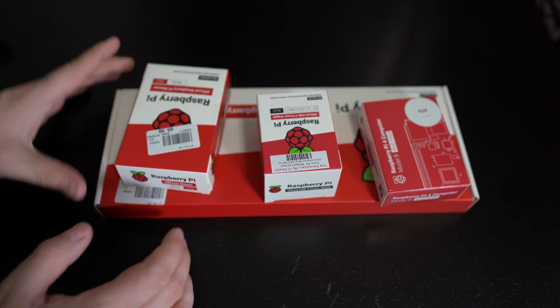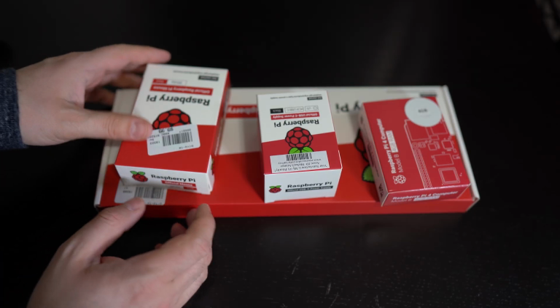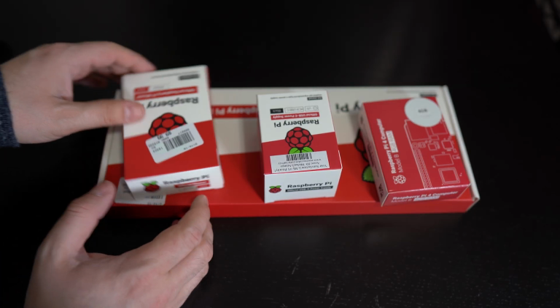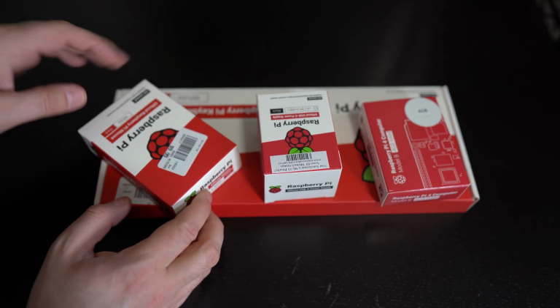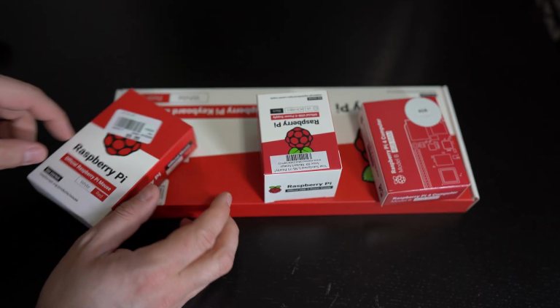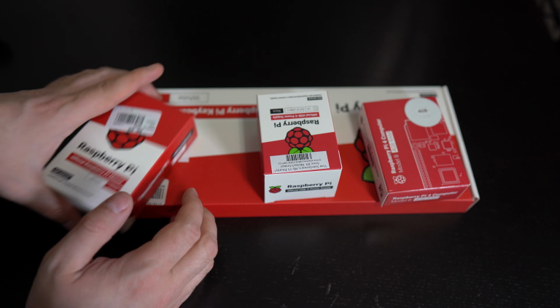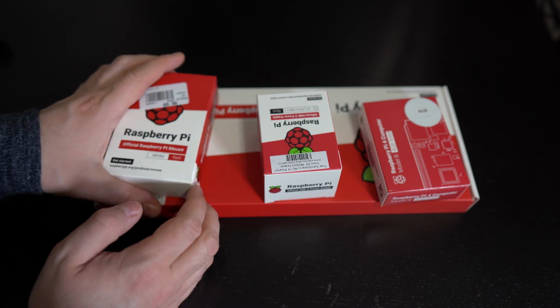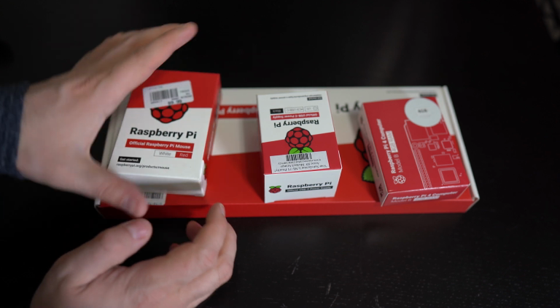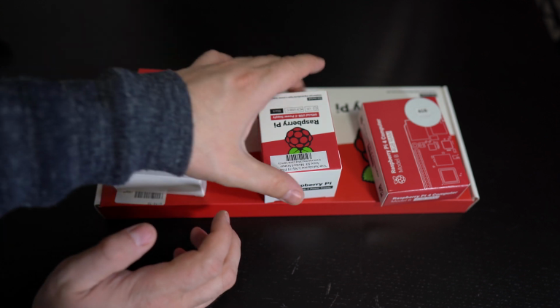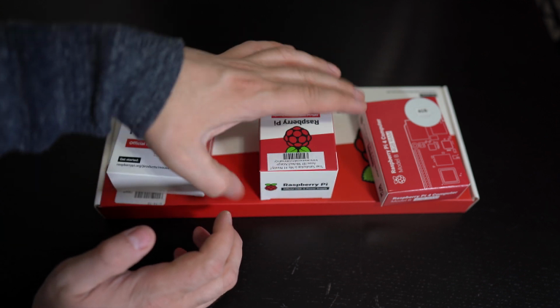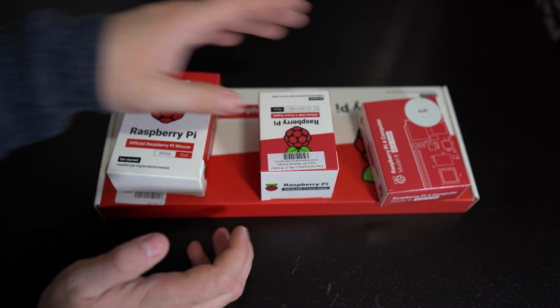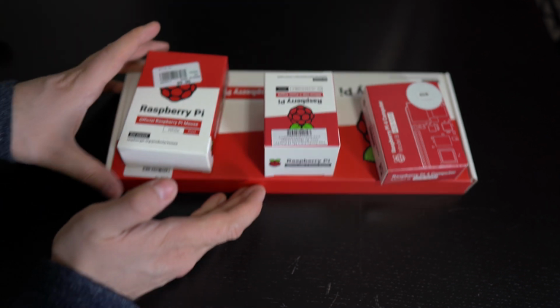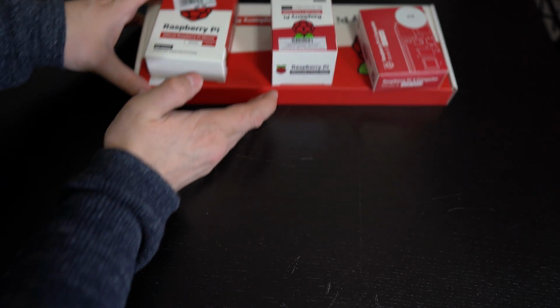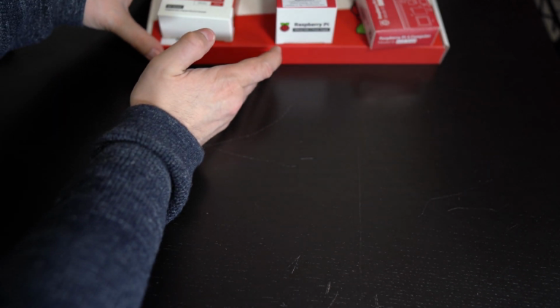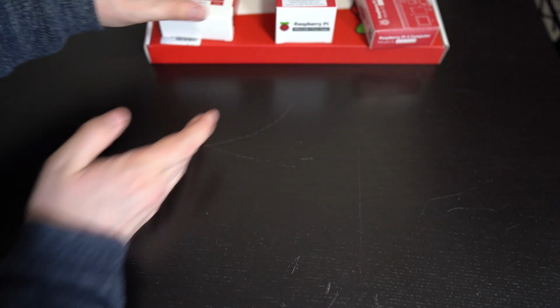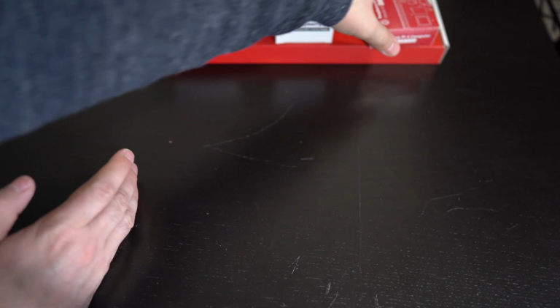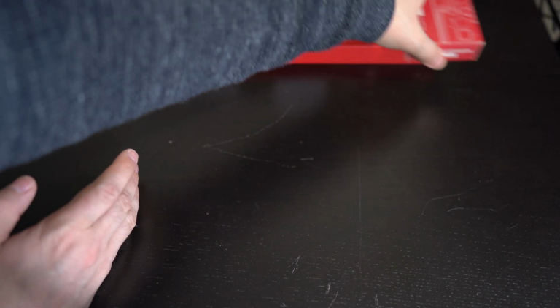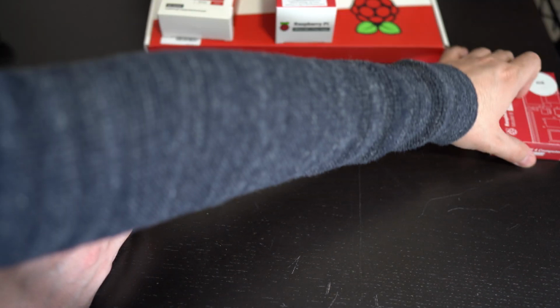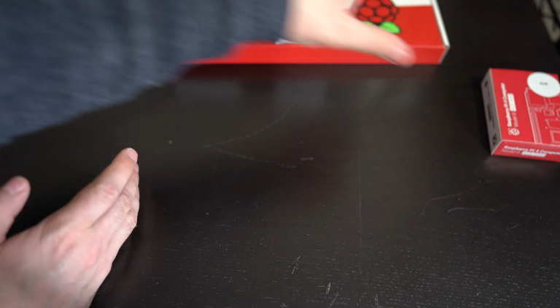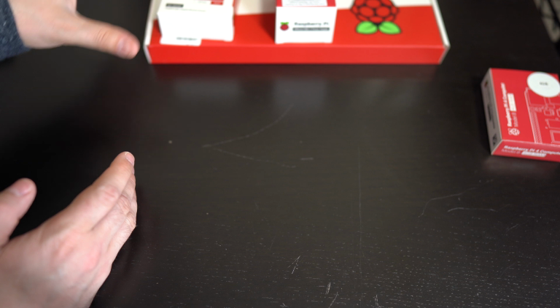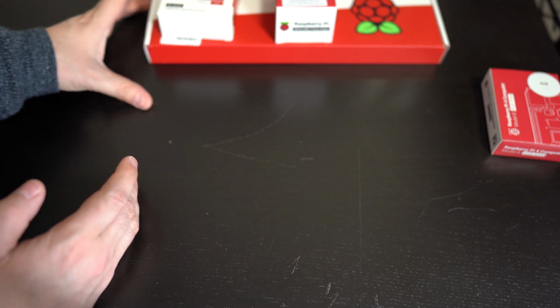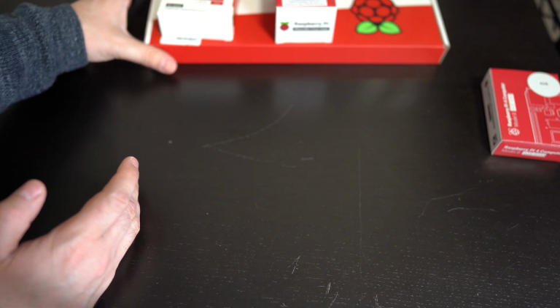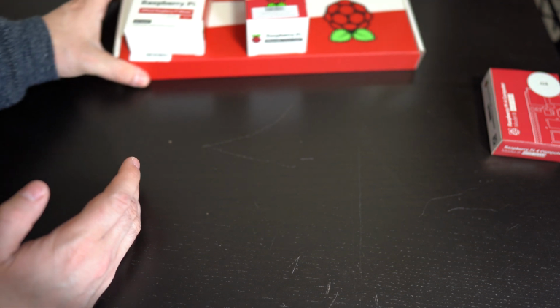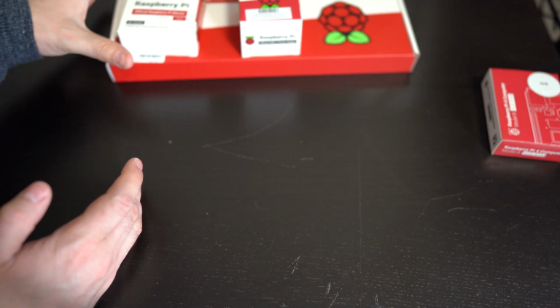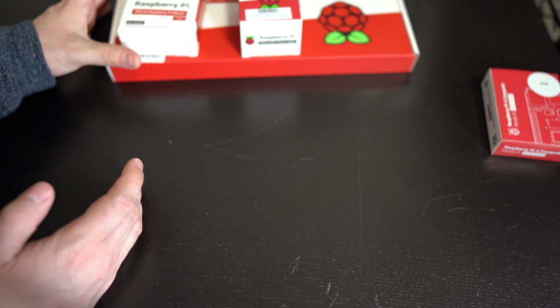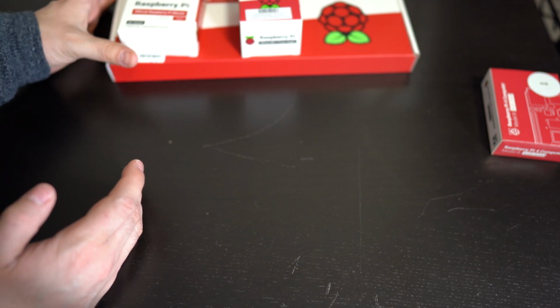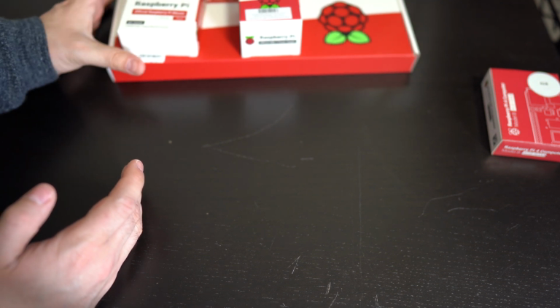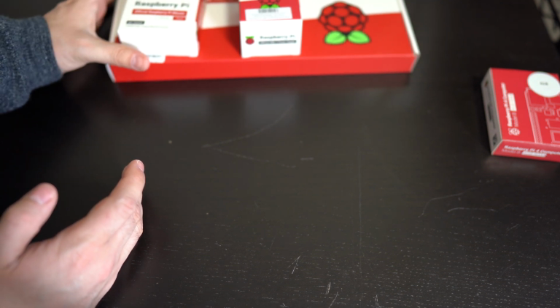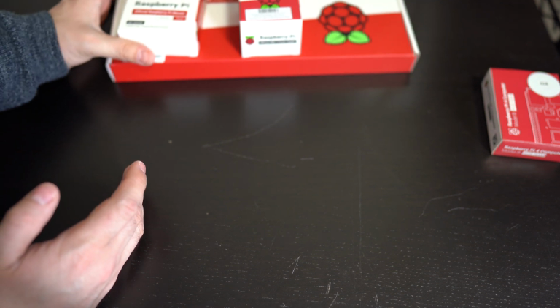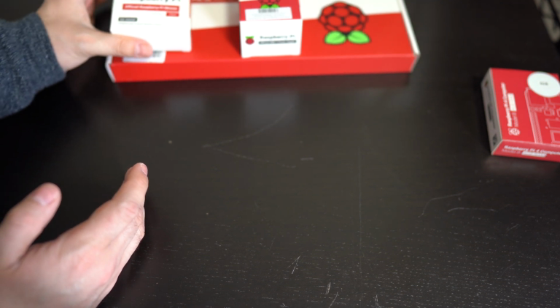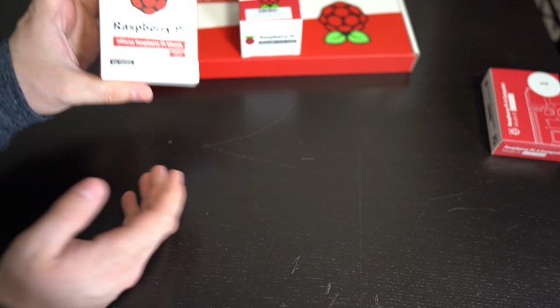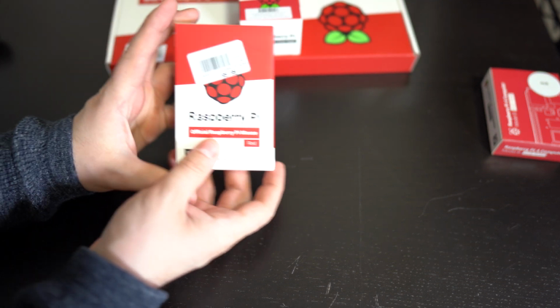Alright, so let's start the unboxing. We've got a few things here. Let's leave the Raspberry Pi aside and start with the peripherals and power supply — let's start off with the mouse.